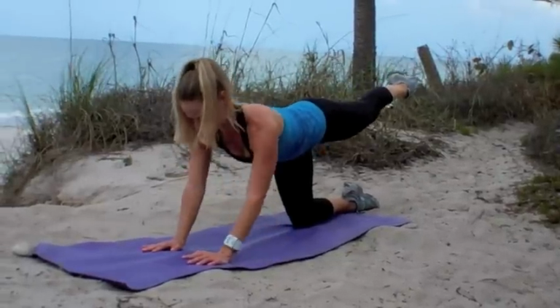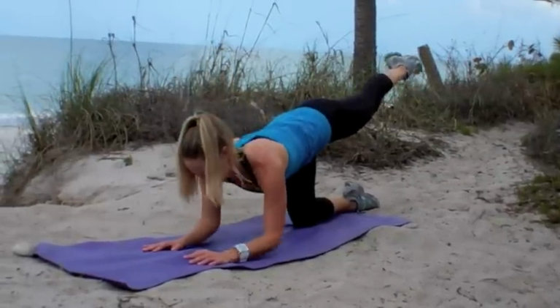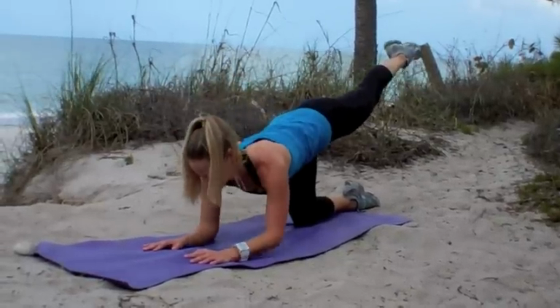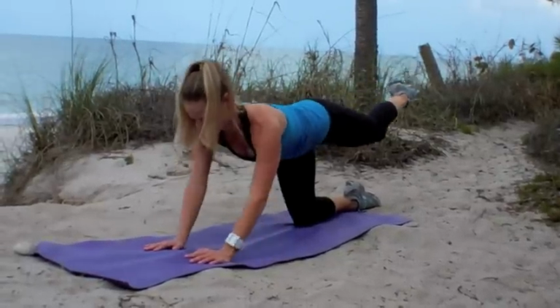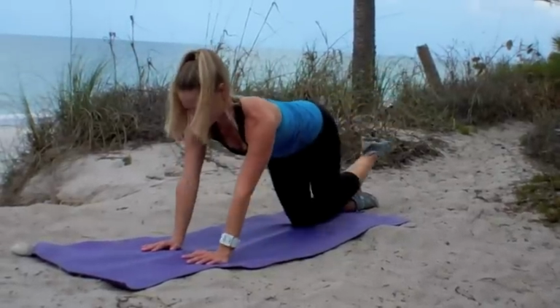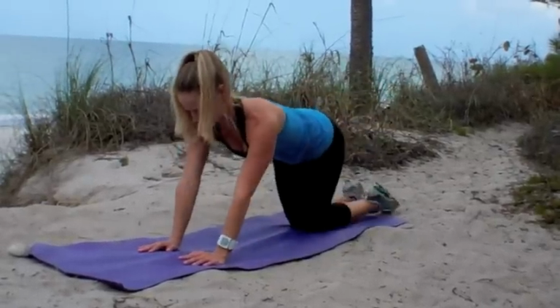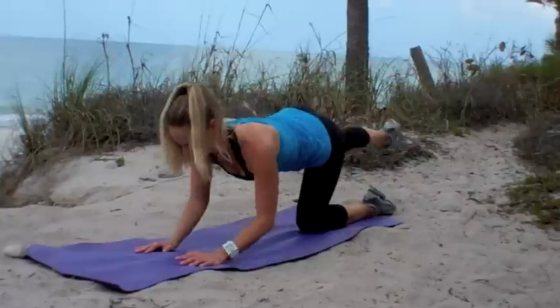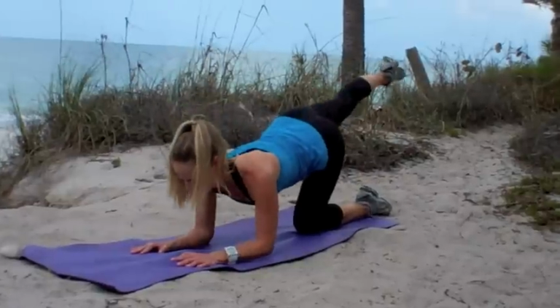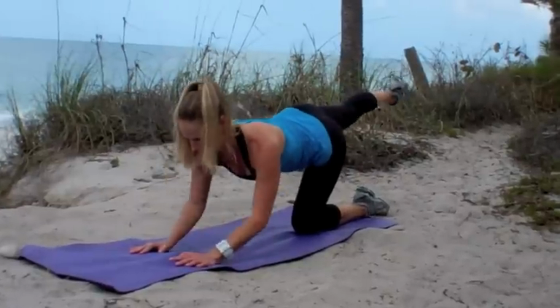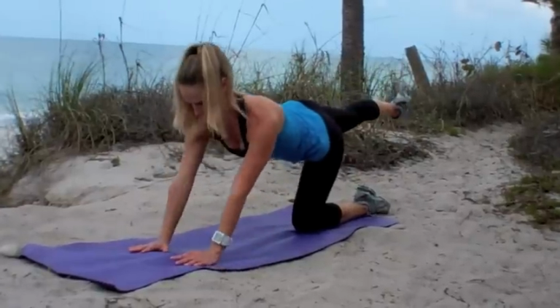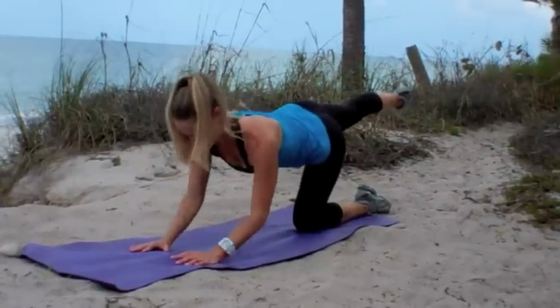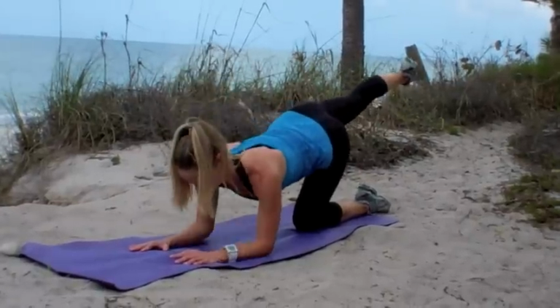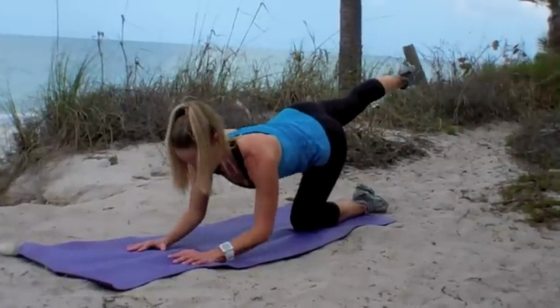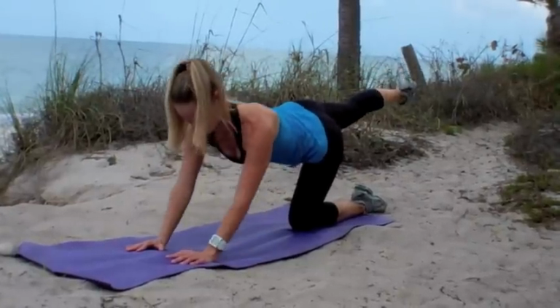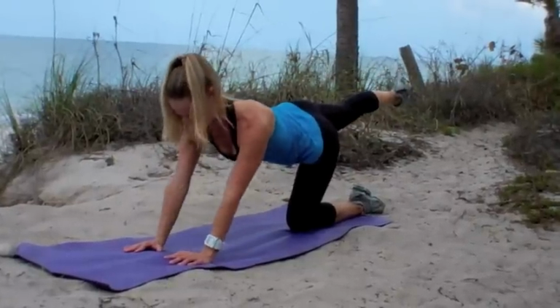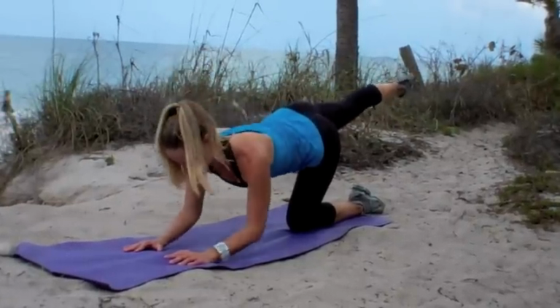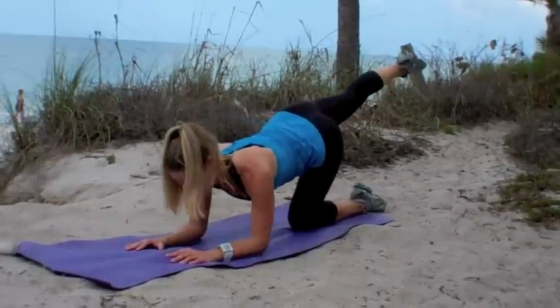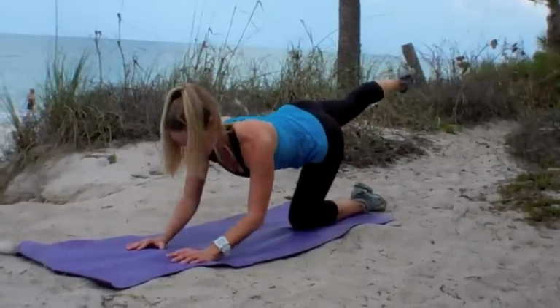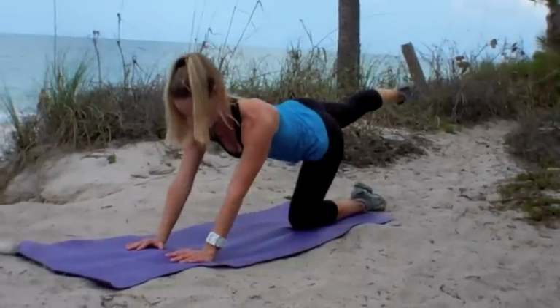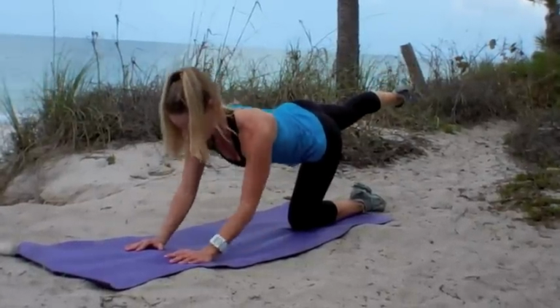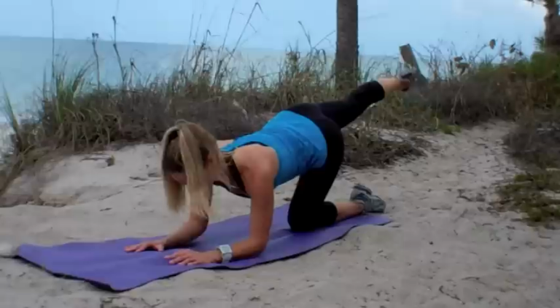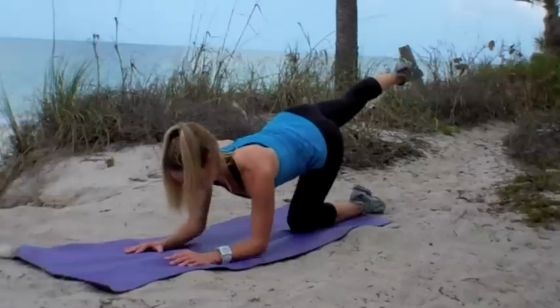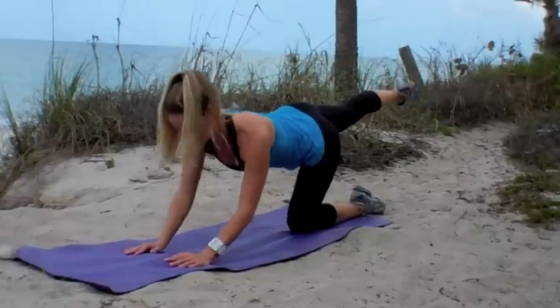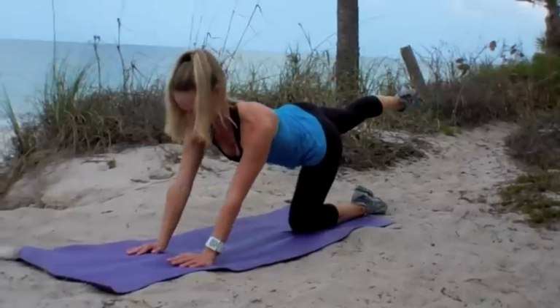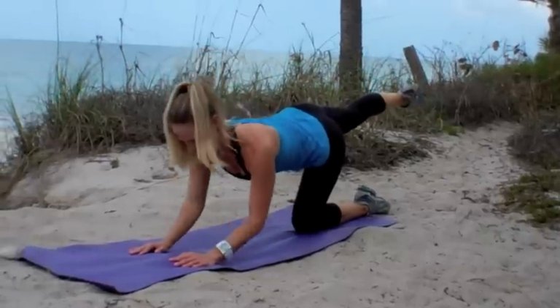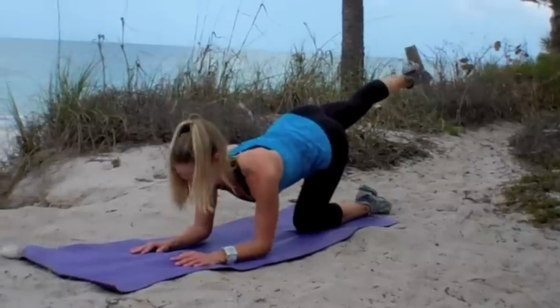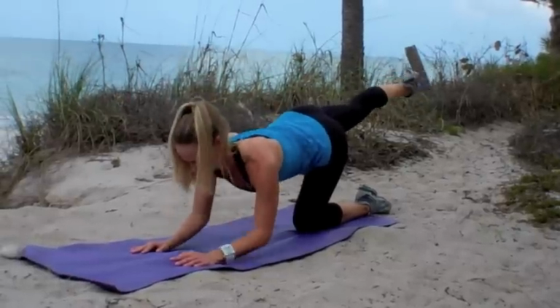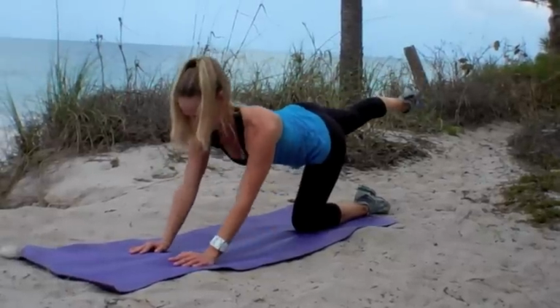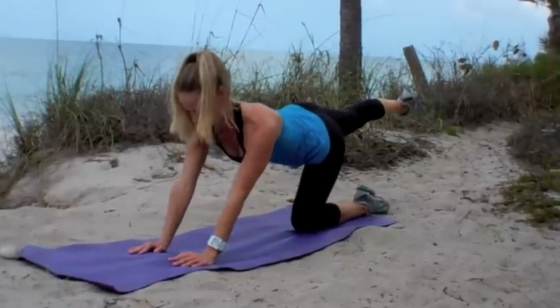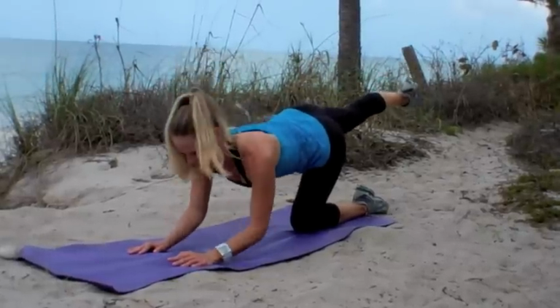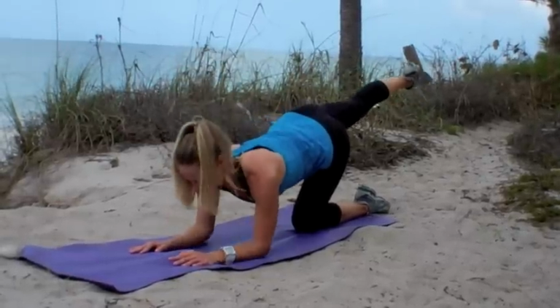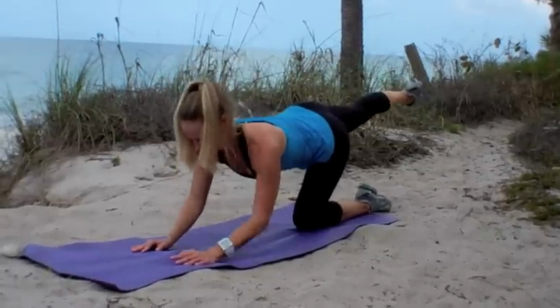Good. Switch out that leg. Keep going with that upper body. Keep your abs in tight. Make sure you're not collapsing through your back. You're almost done with this set — you should really be feeling the backs of those arms by now.